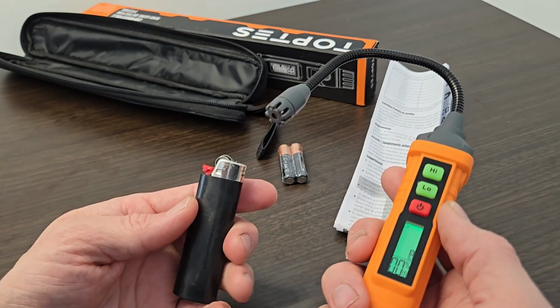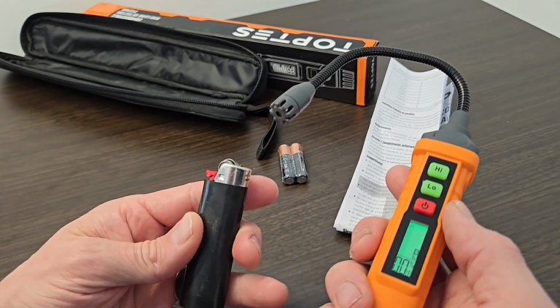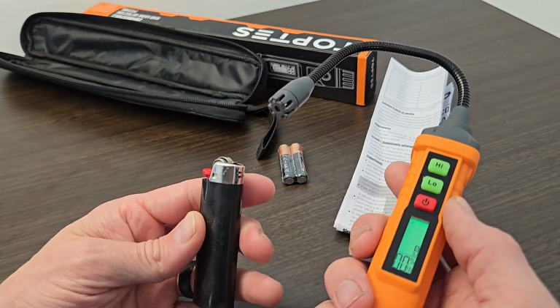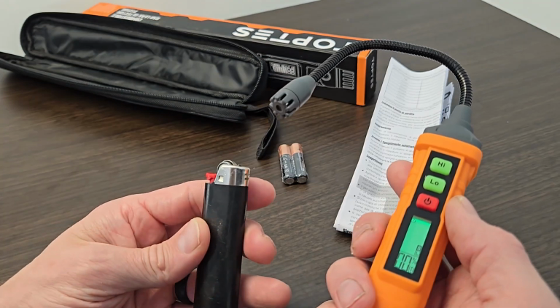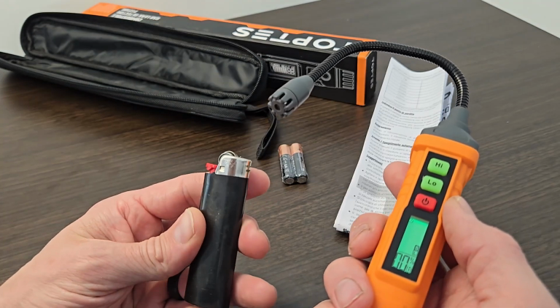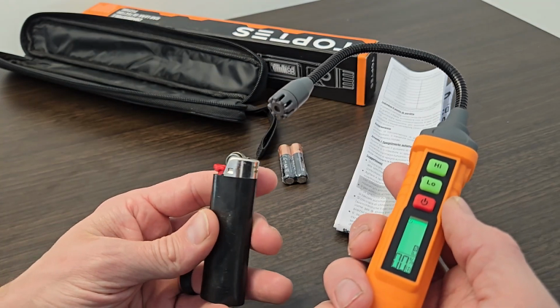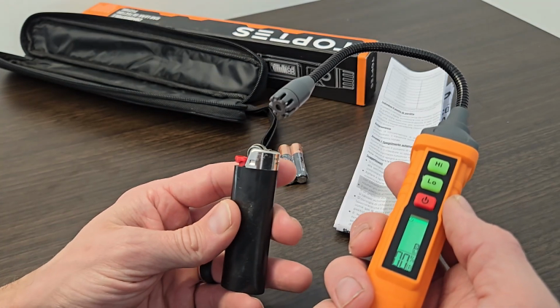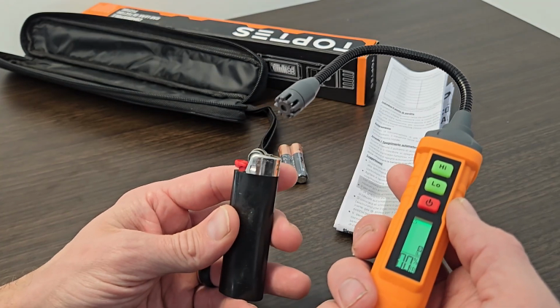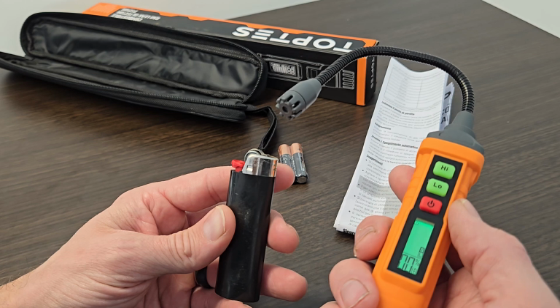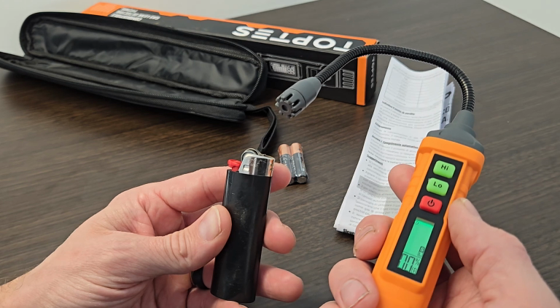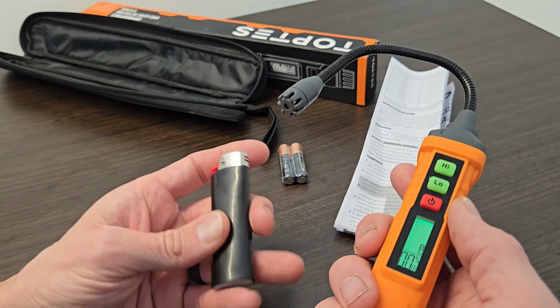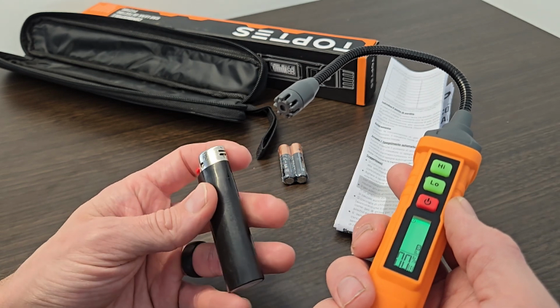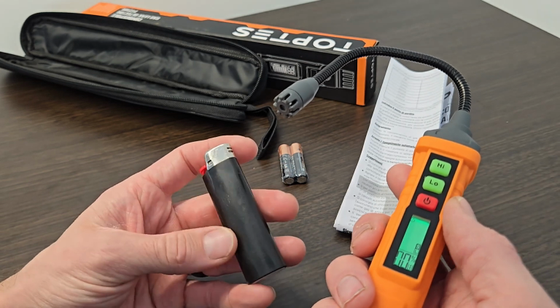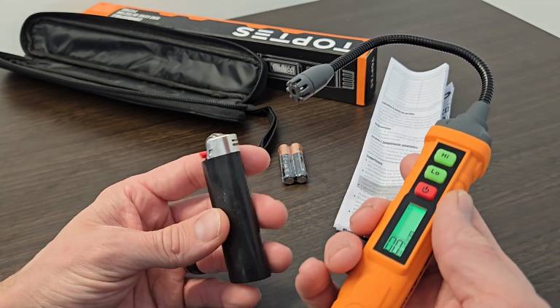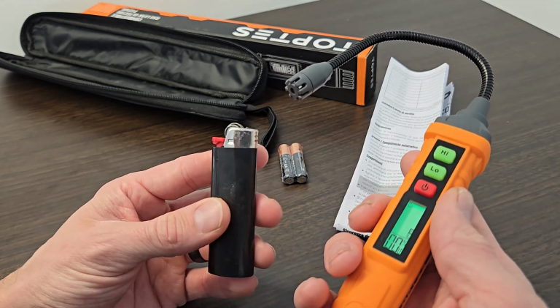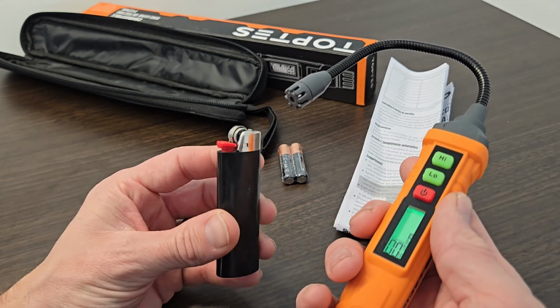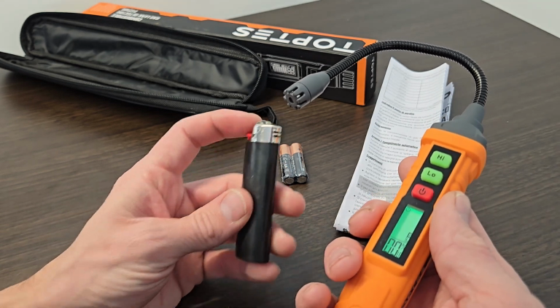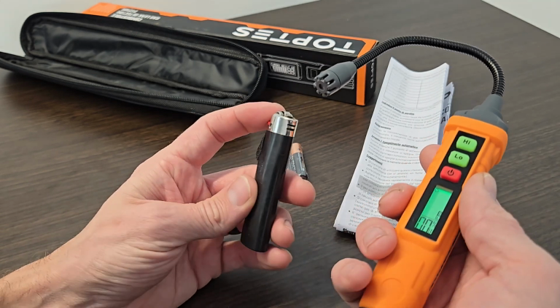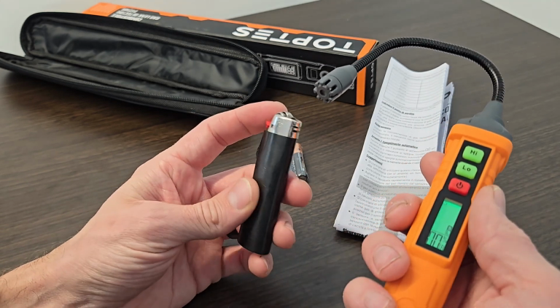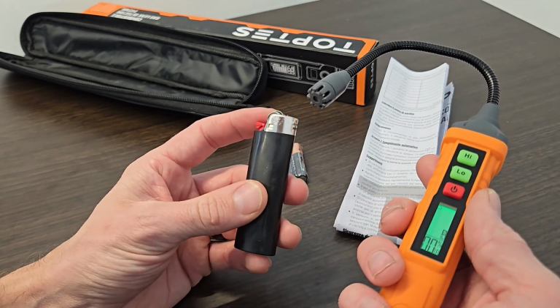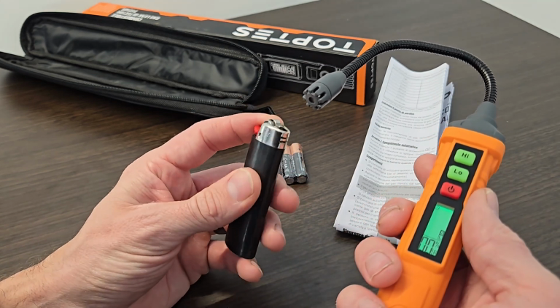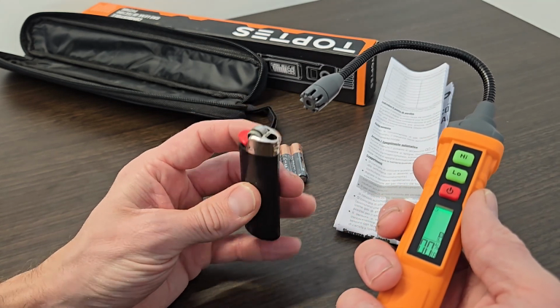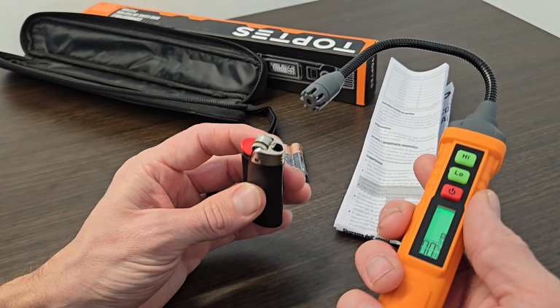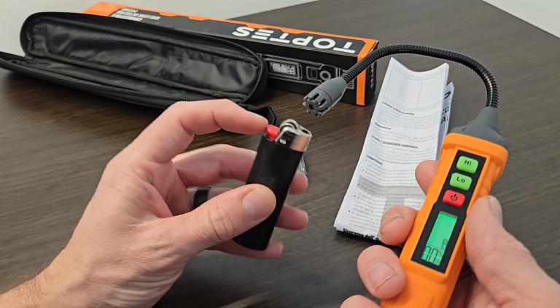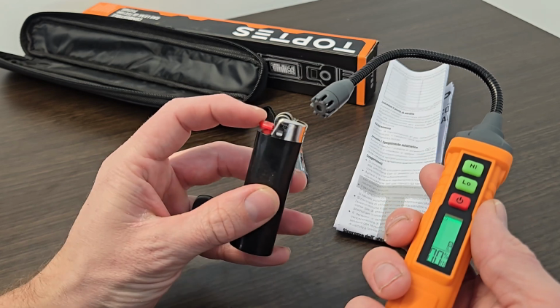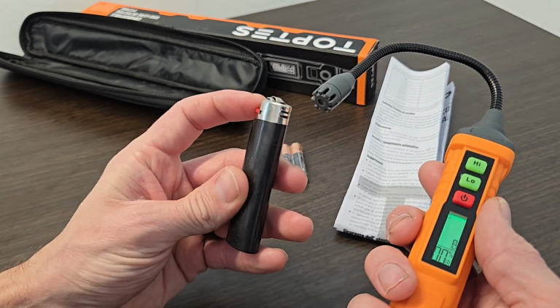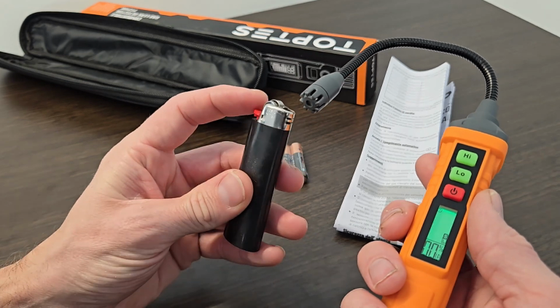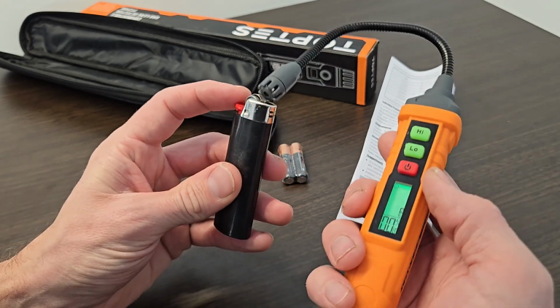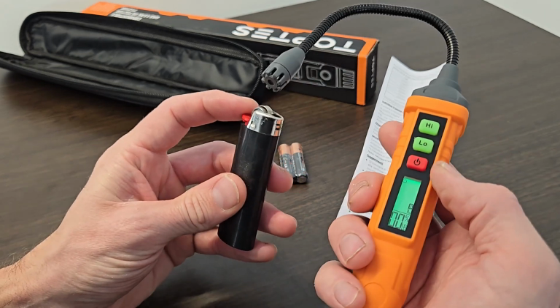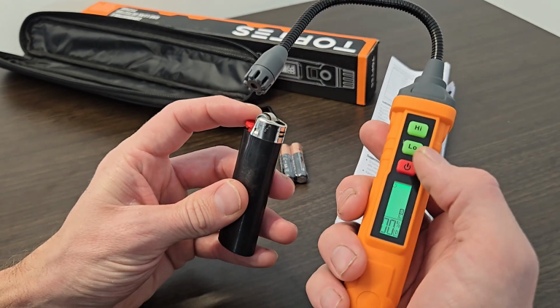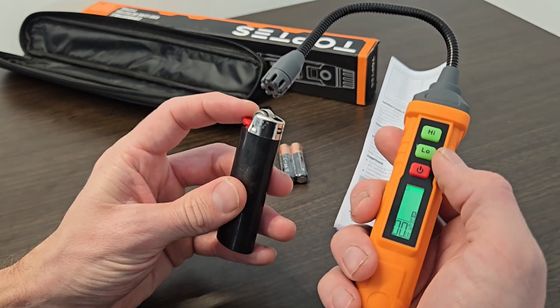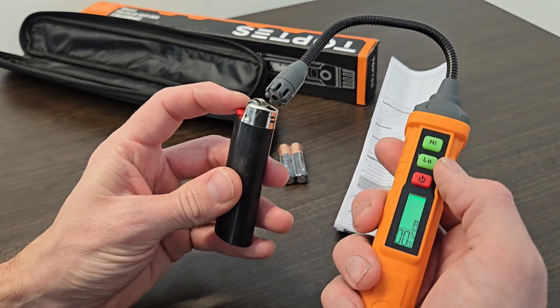It has the ability to detect all sorts of combustible gas such as propane, natural gas, methane, and butane — basically any flammable gas. So I'm going to test it on this lighter here. I have it on the low mode.